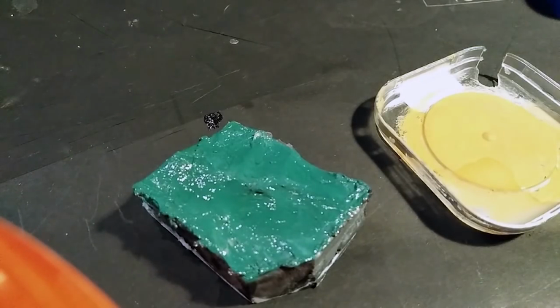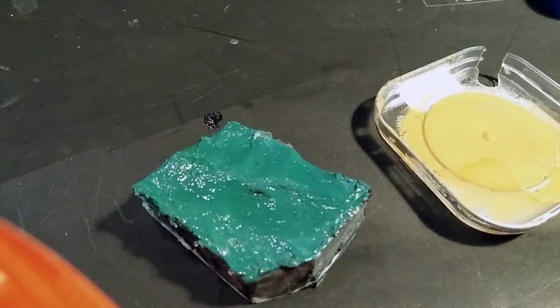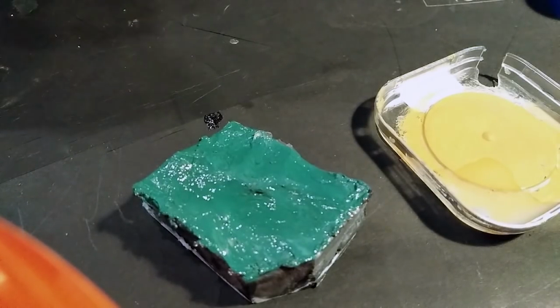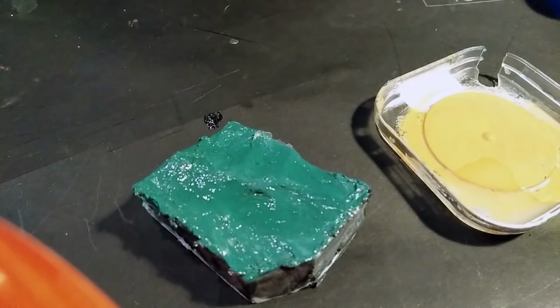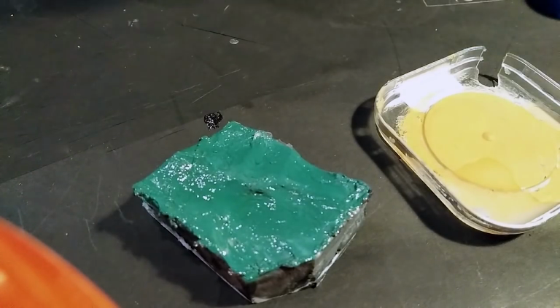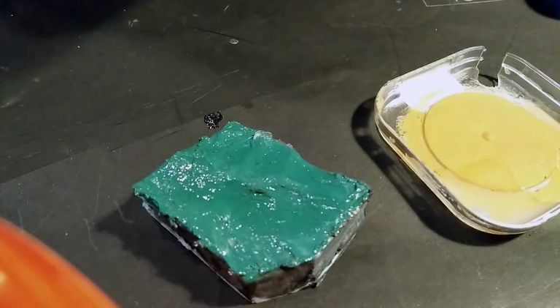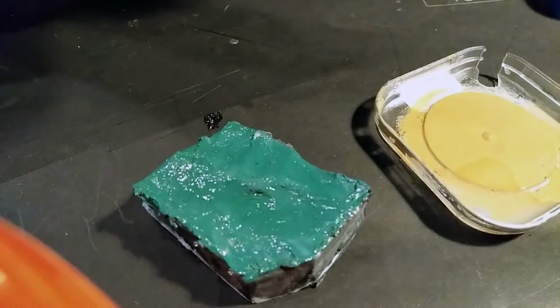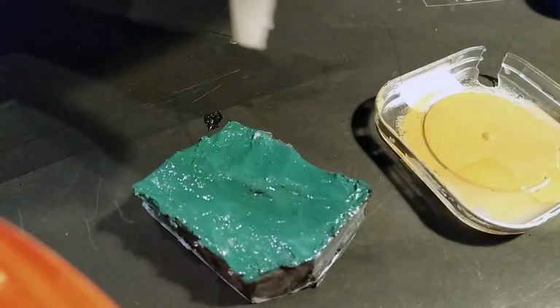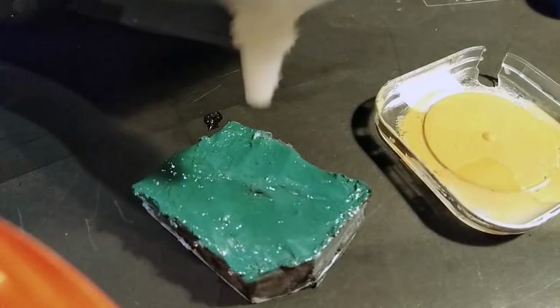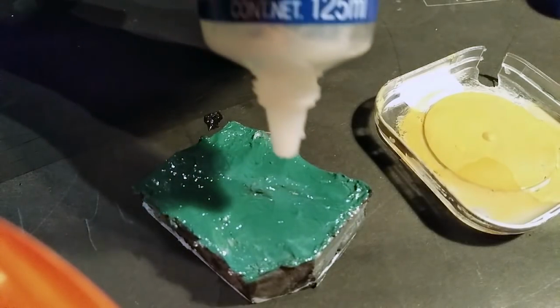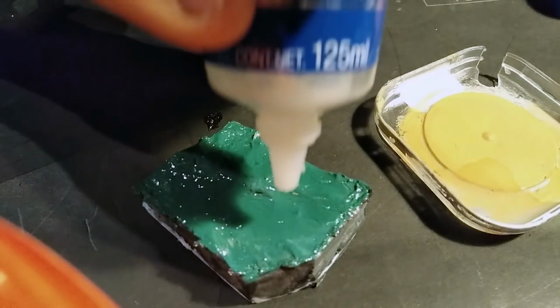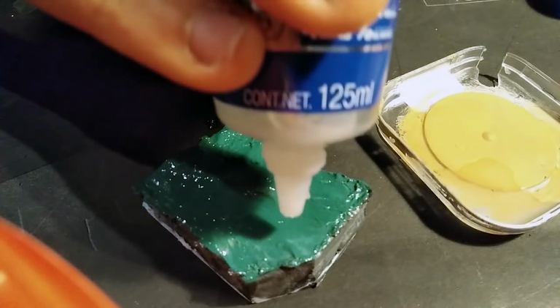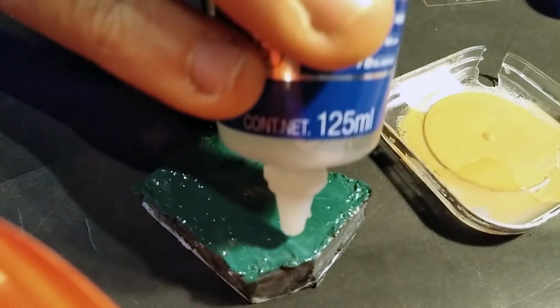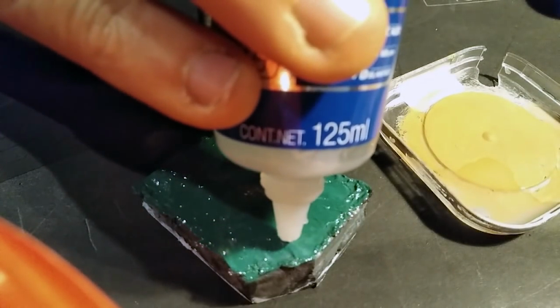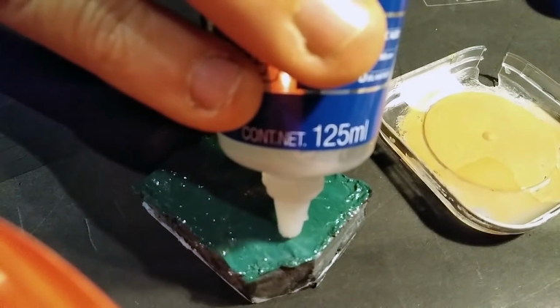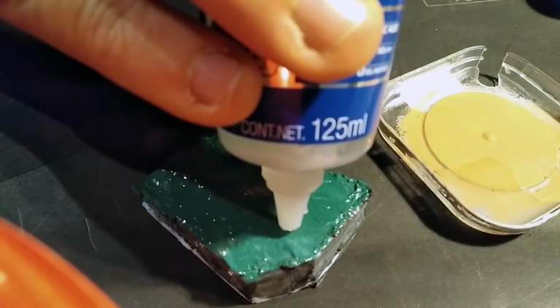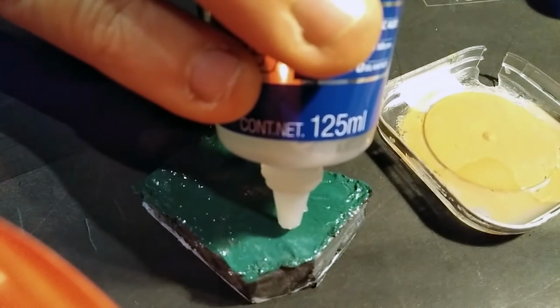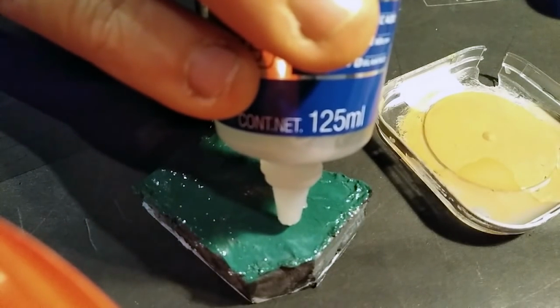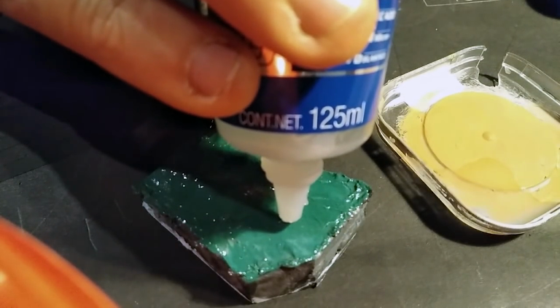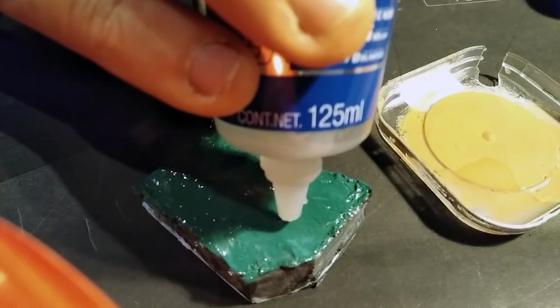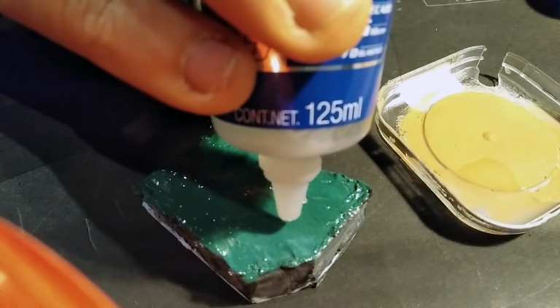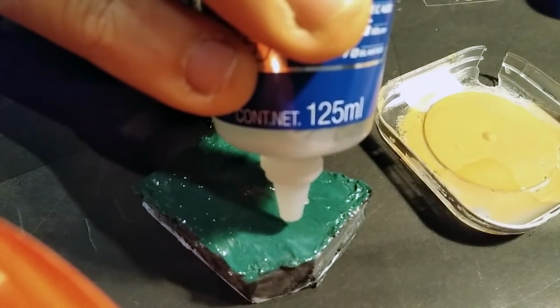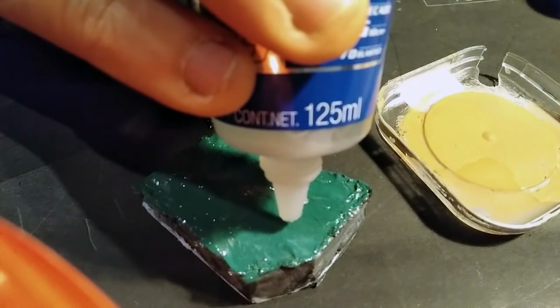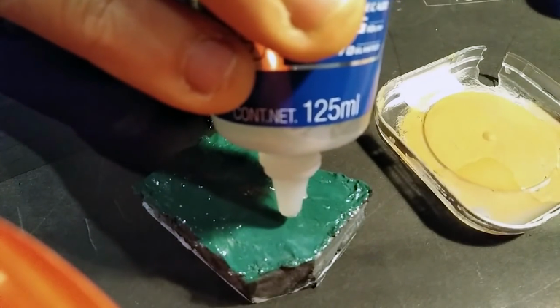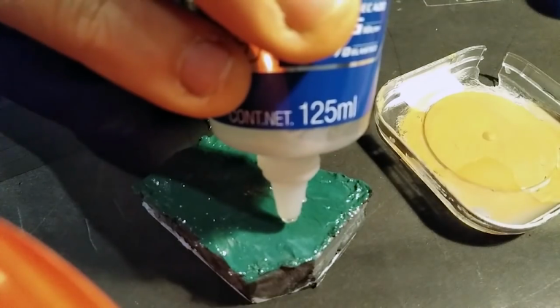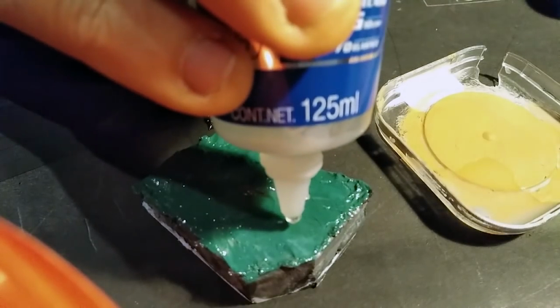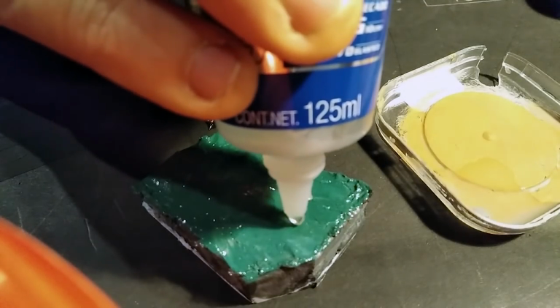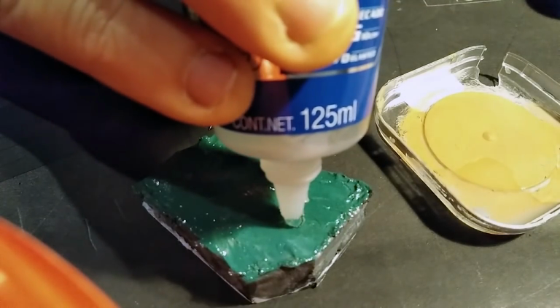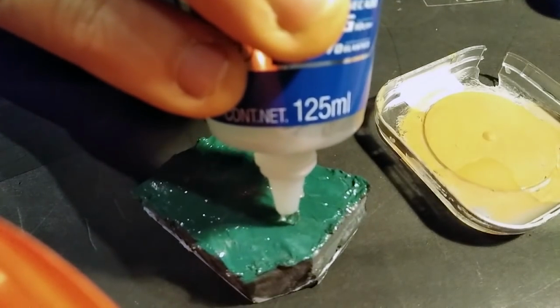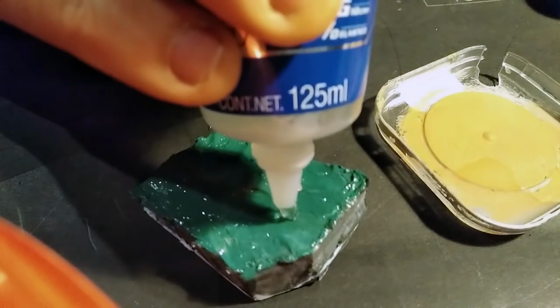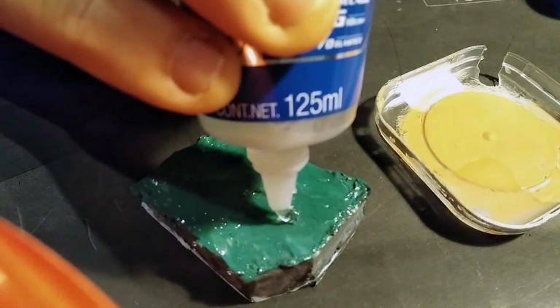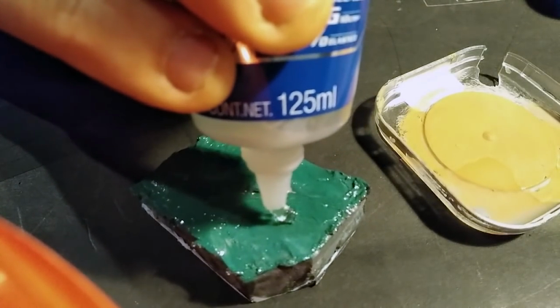For the water effects, I use this gel that is used to seal tiles in bathrooms and such. It's water resistant and it doesn't melt or affect the foam.